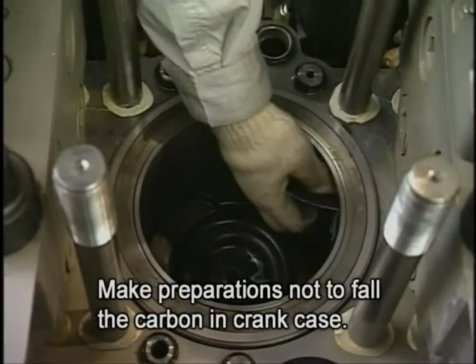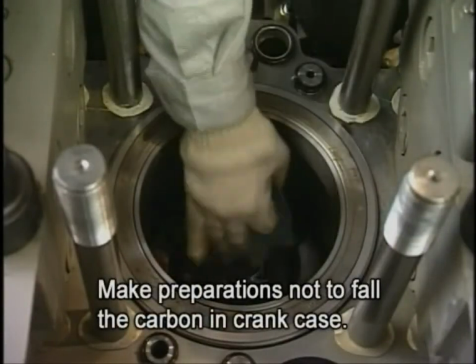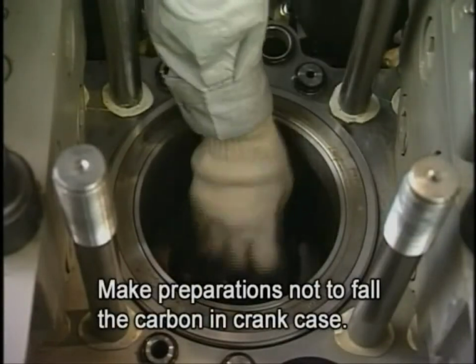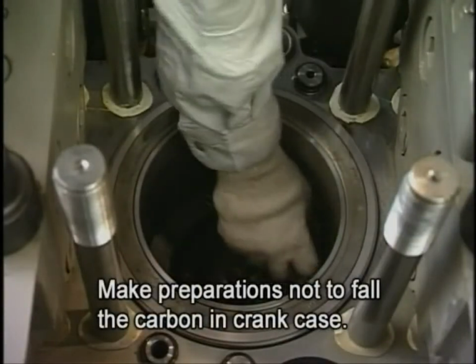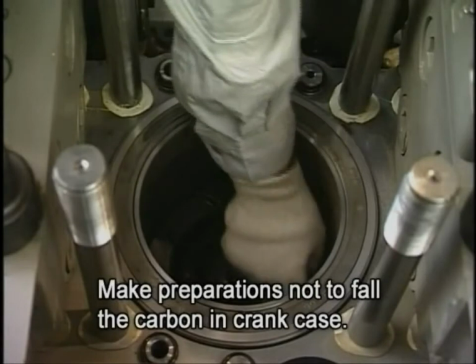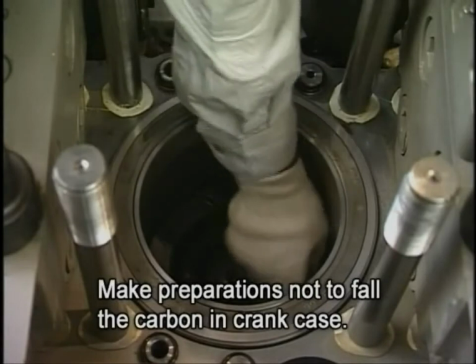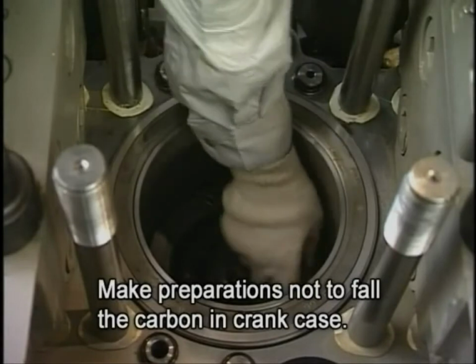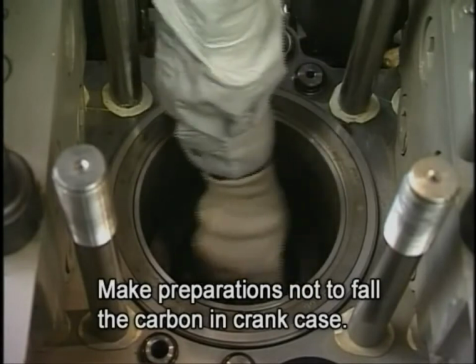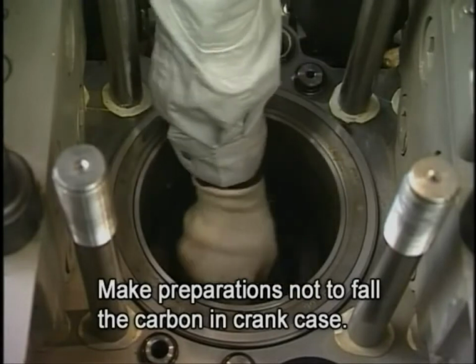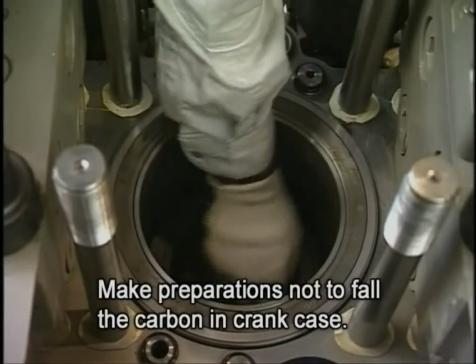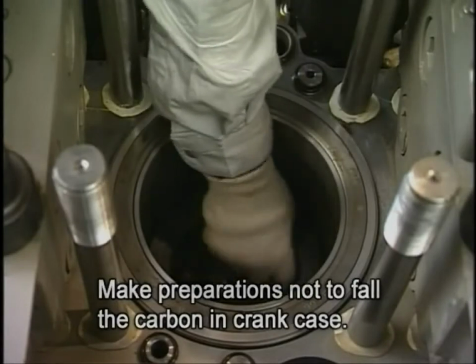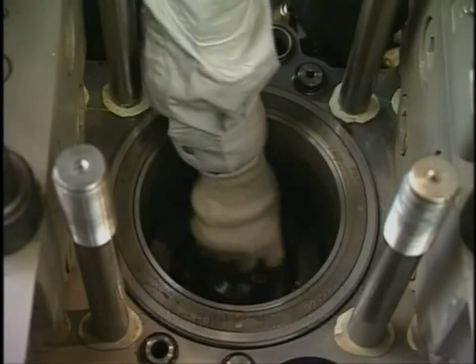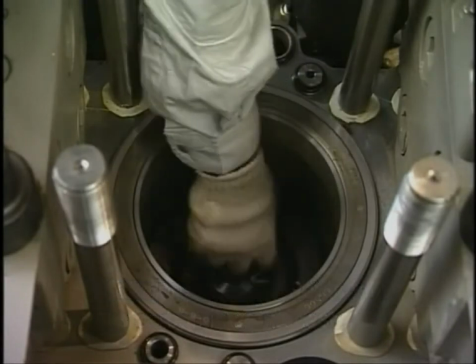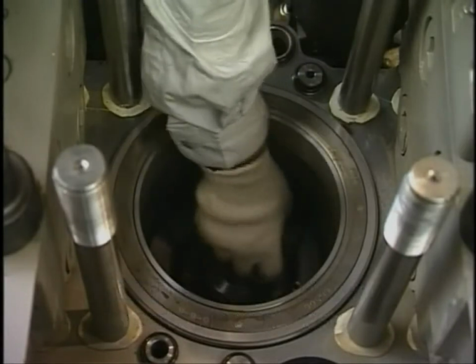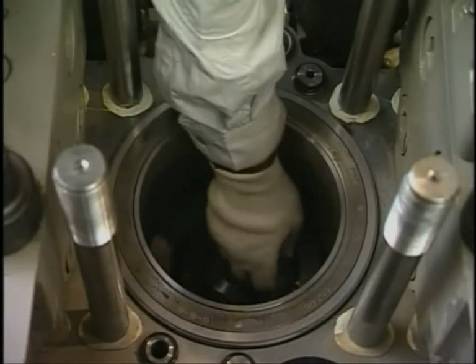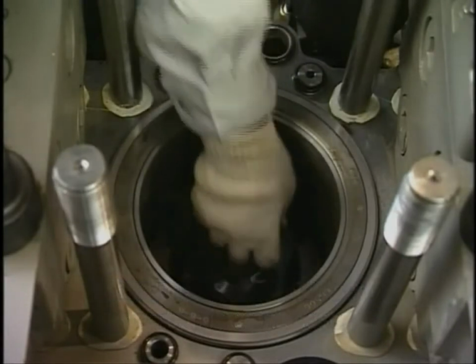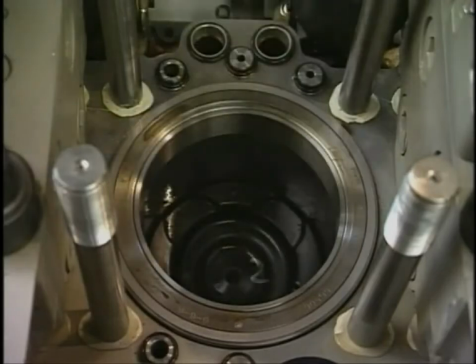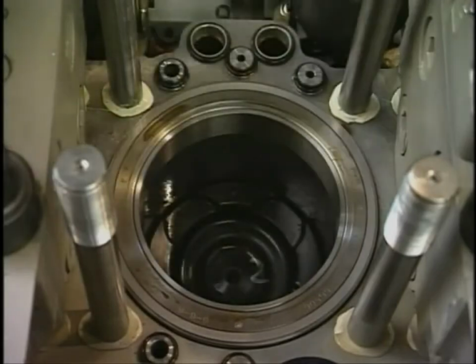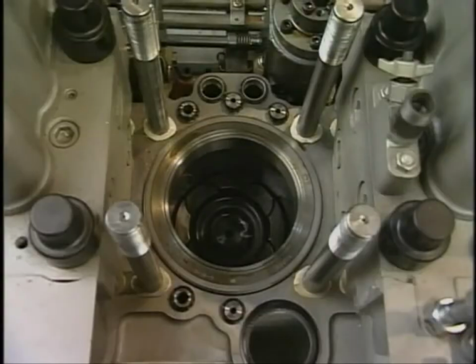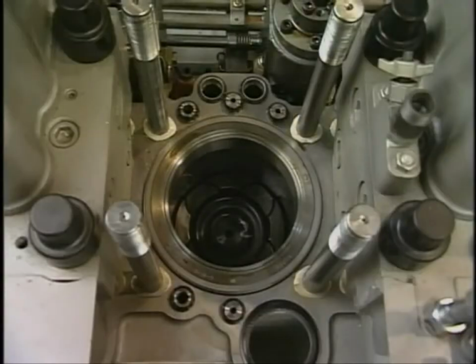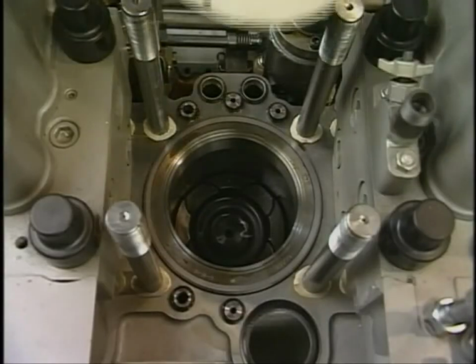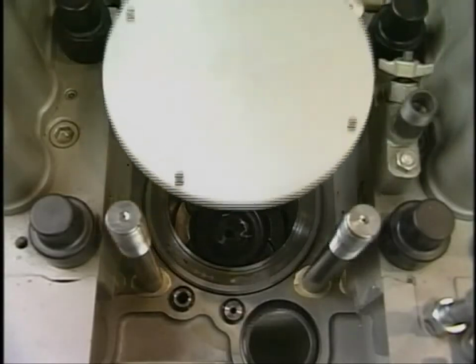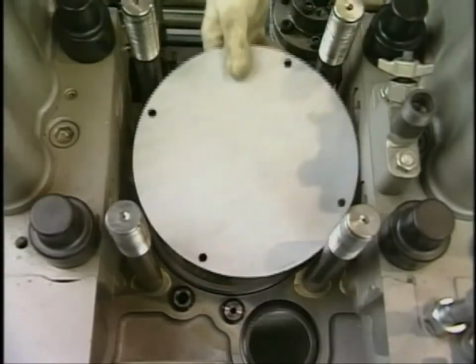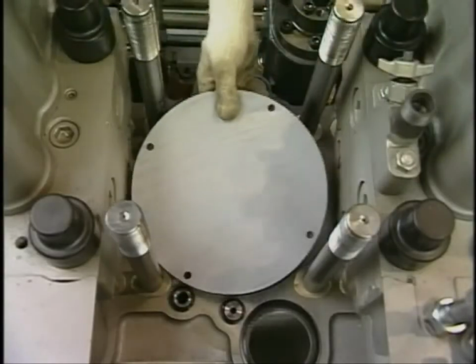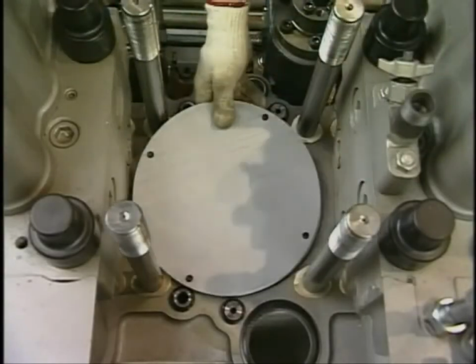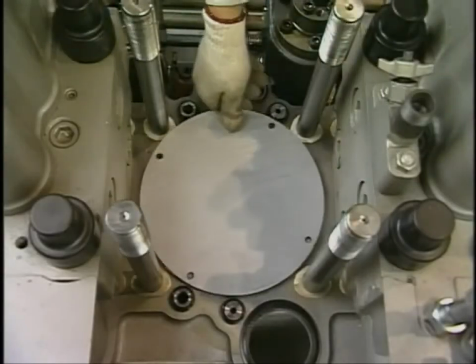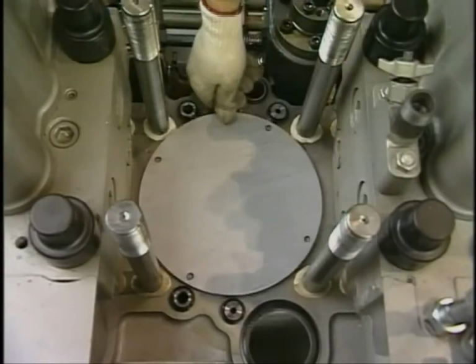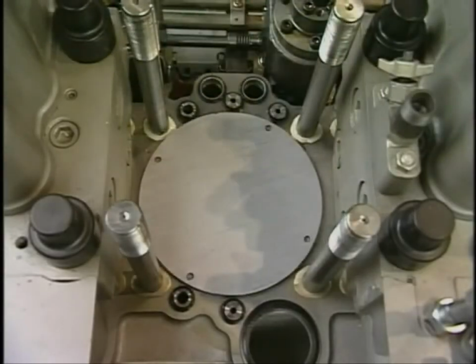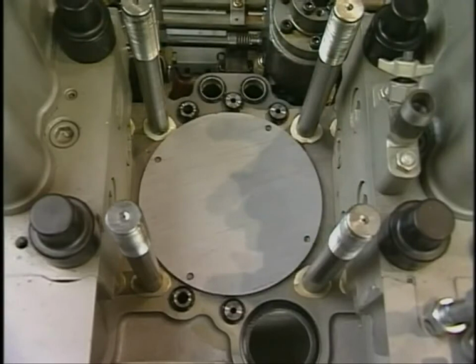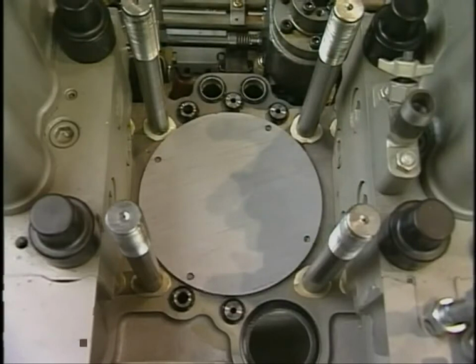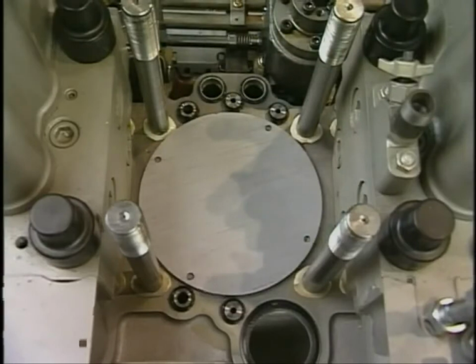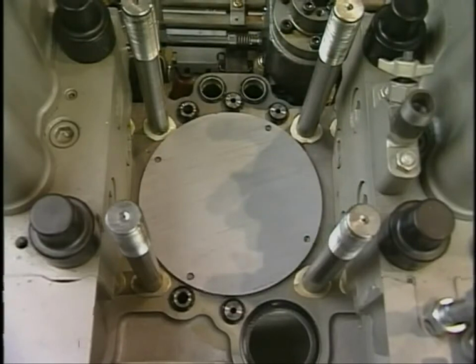Clean the top of the piston with a descaling agent. After cleaning, check that there is no corrosion or scratches in the cylinder, and then cover the cylinder so as not to allow dust and foreign matter to enter it.